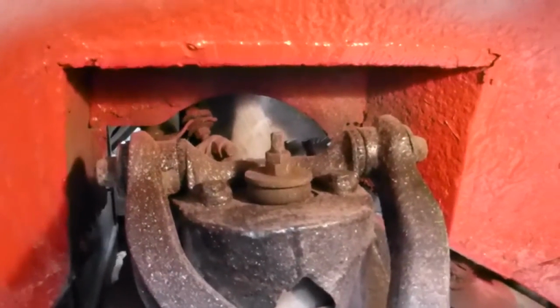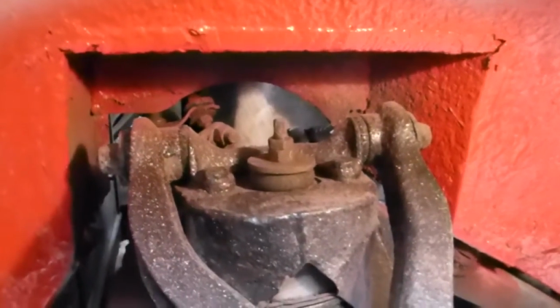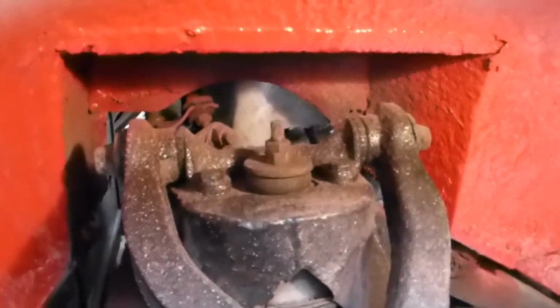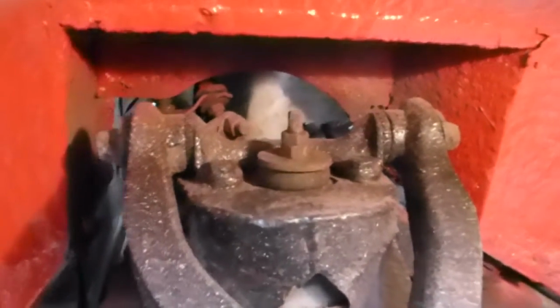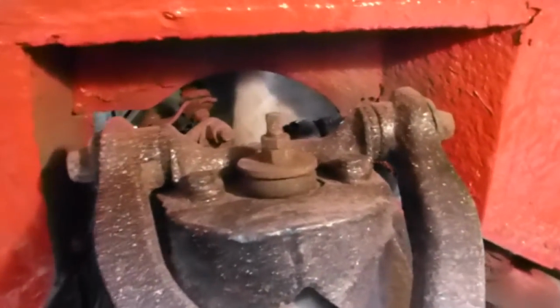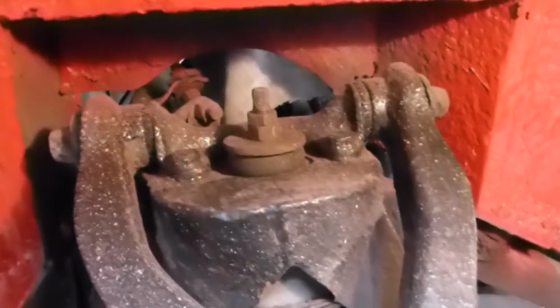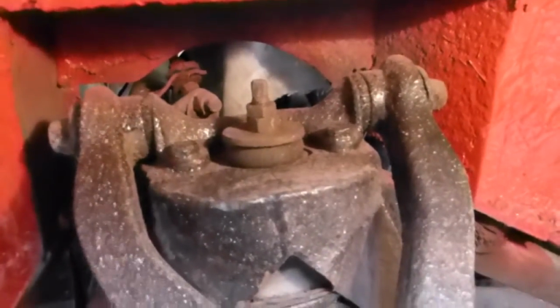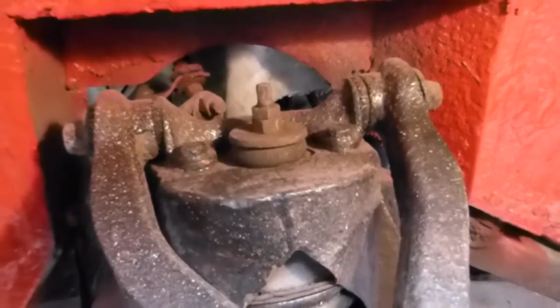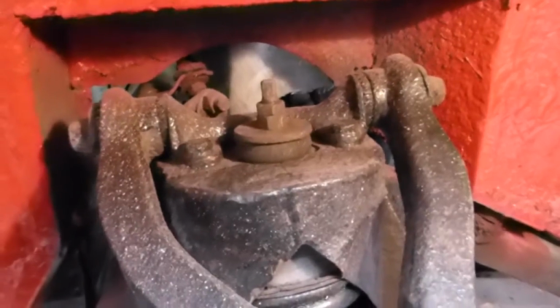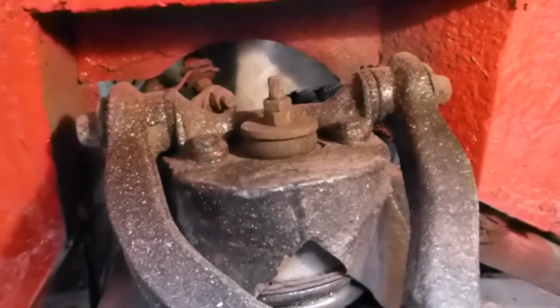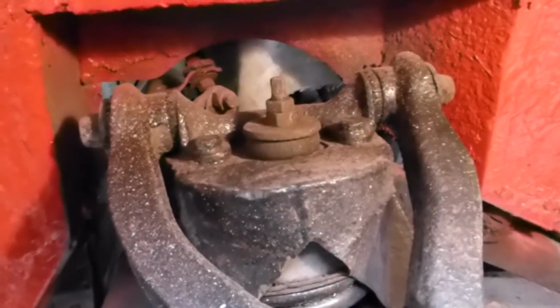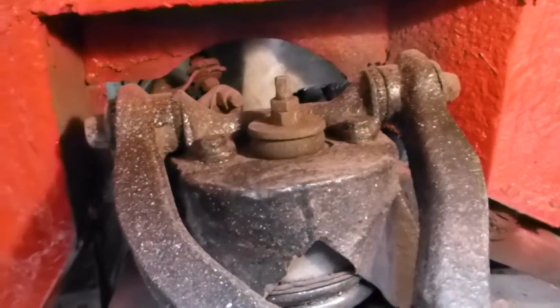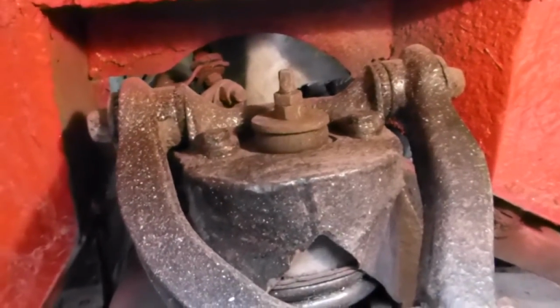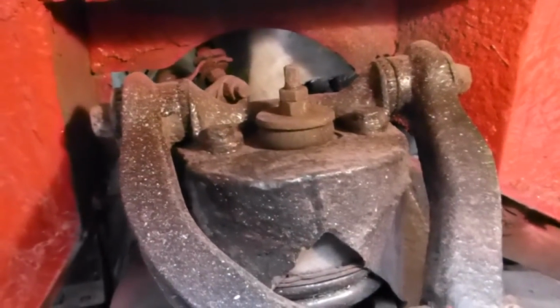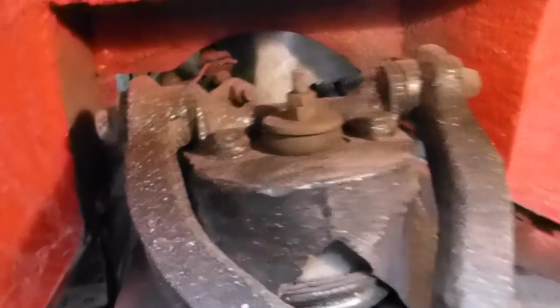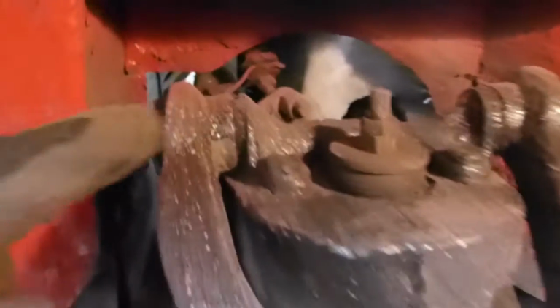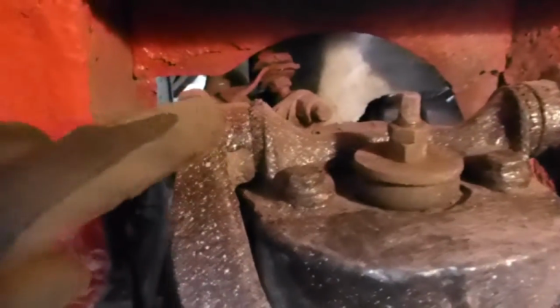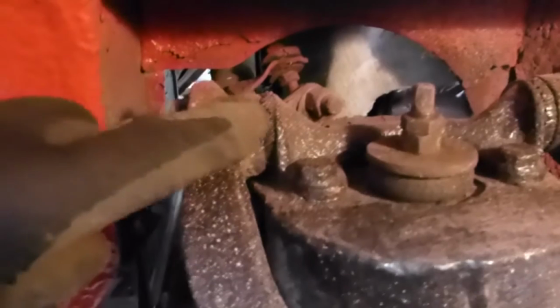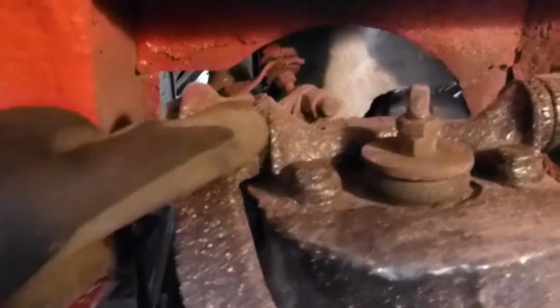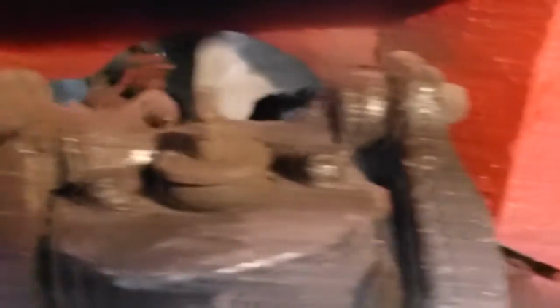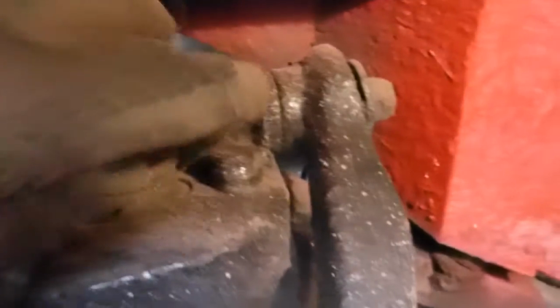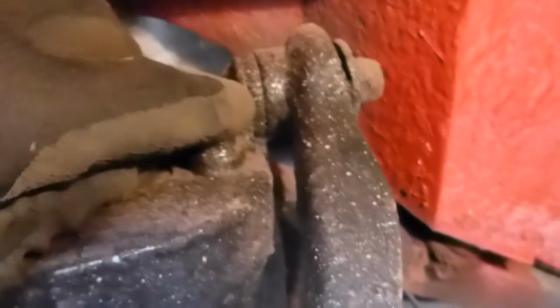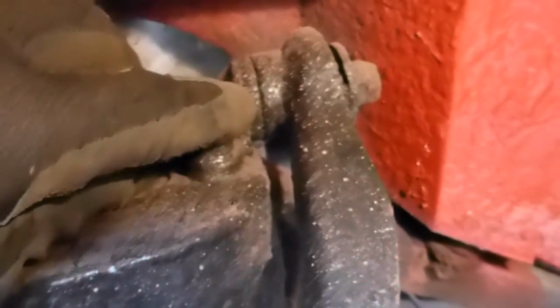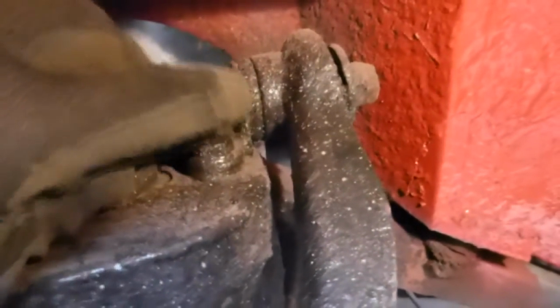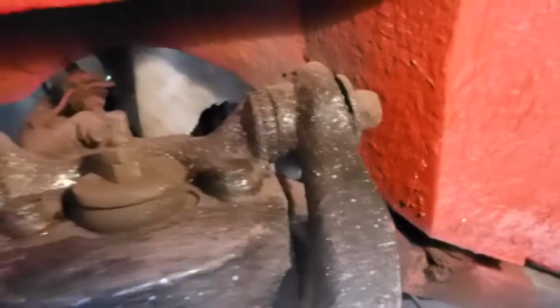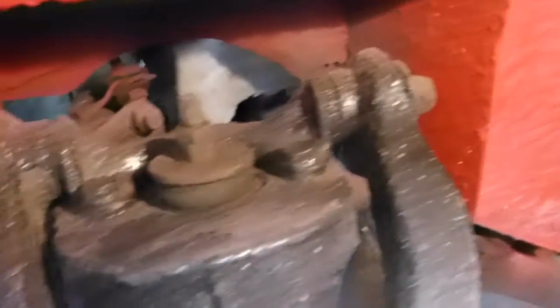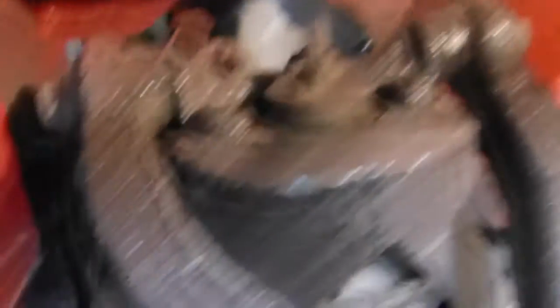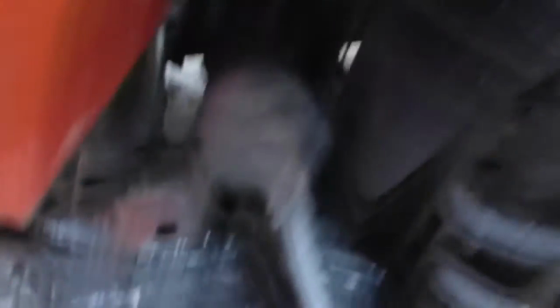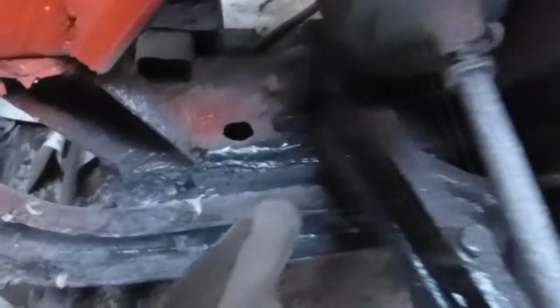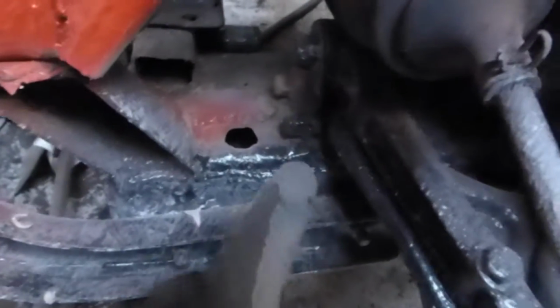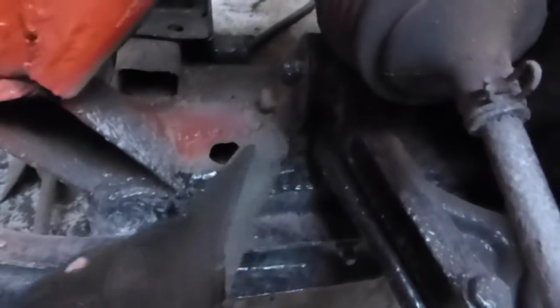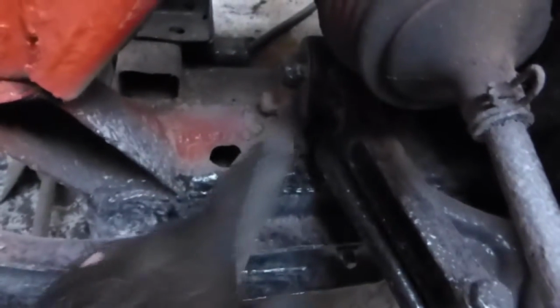This is the start of the strip down of the front suspension of a TR4. What I'd like you to look at is you can see the bushes are very perished in the corner there, and they are the same down inside here.